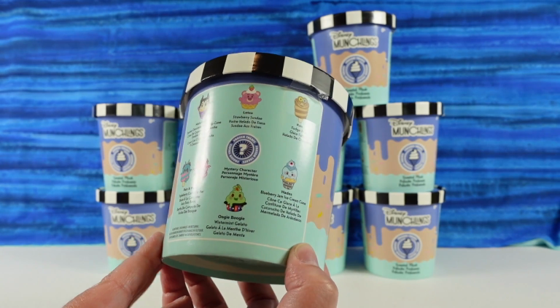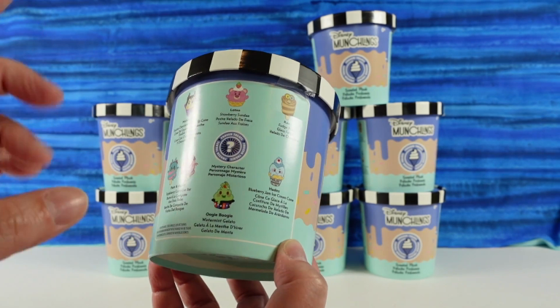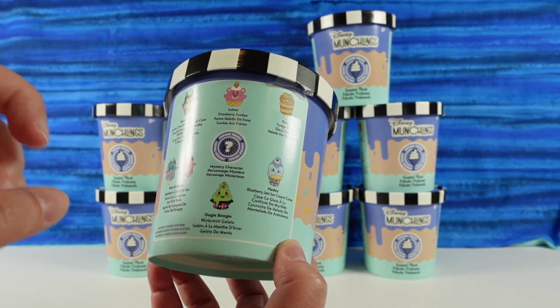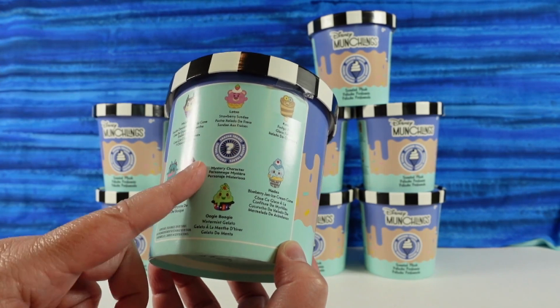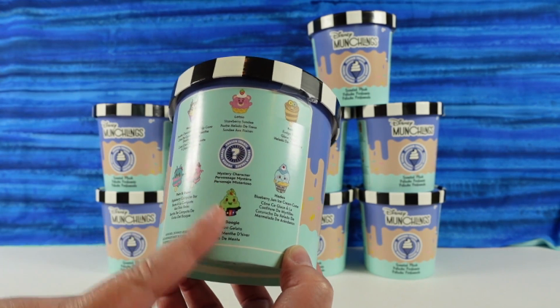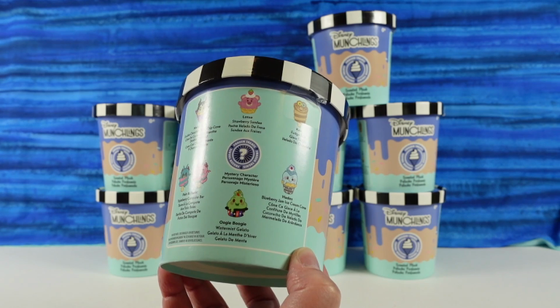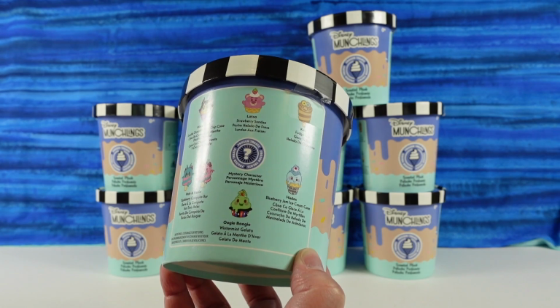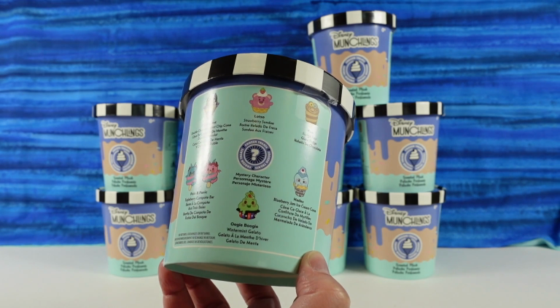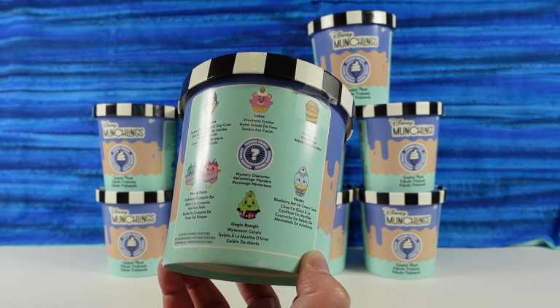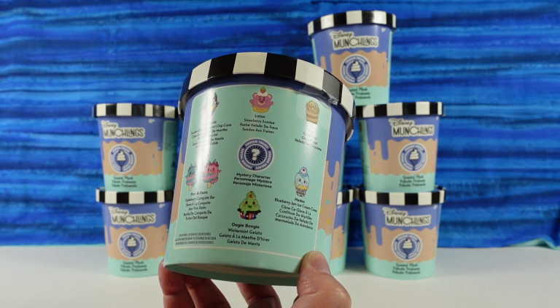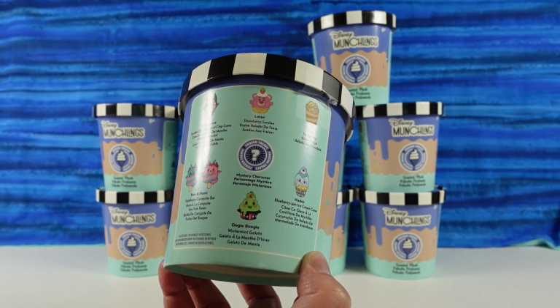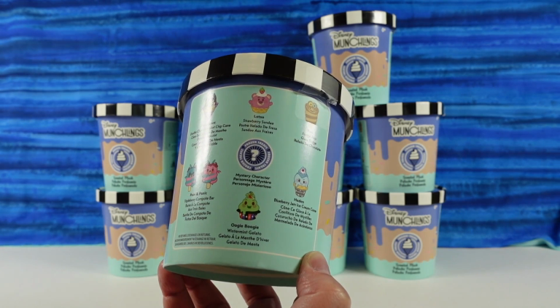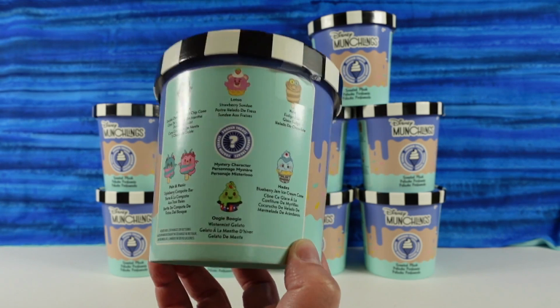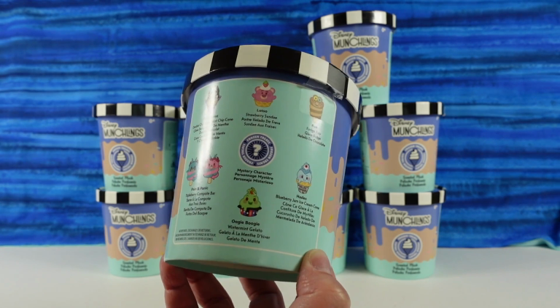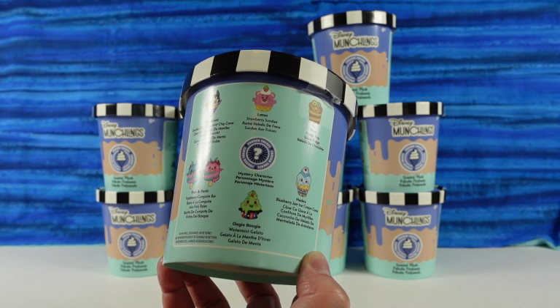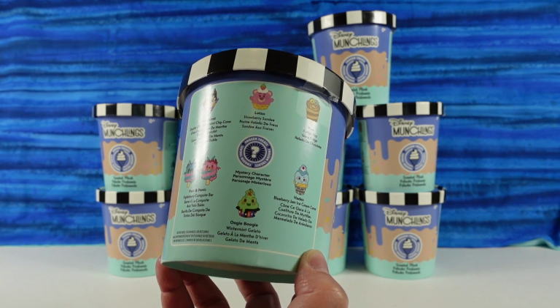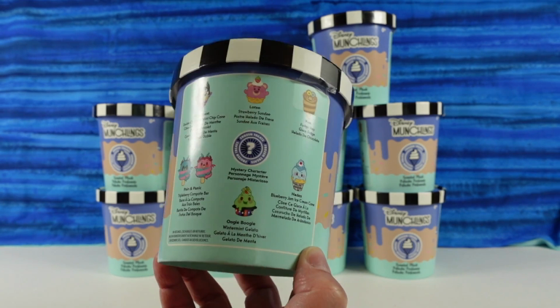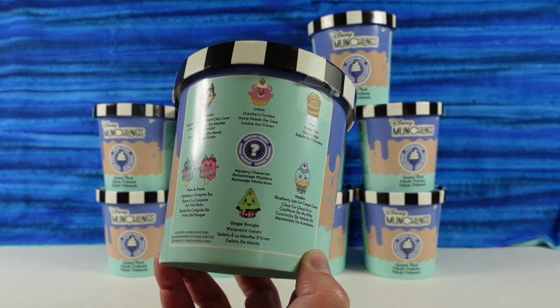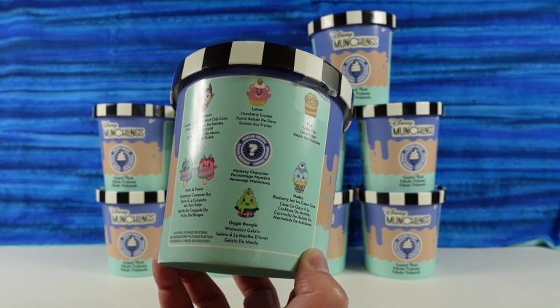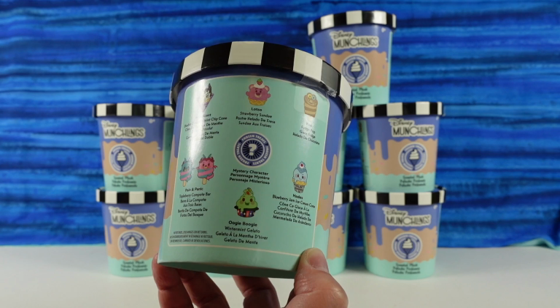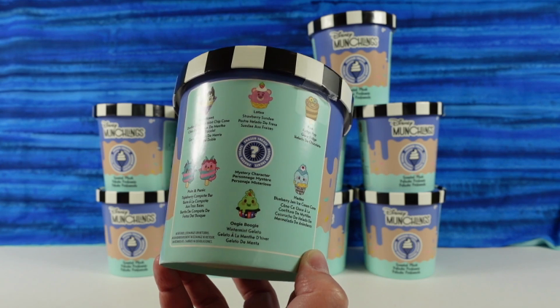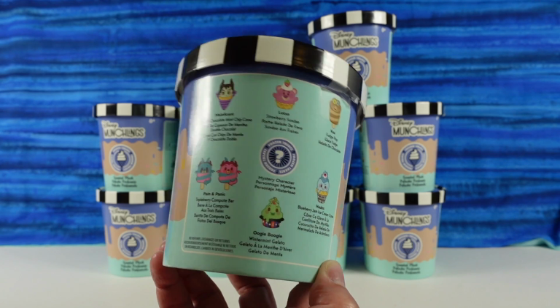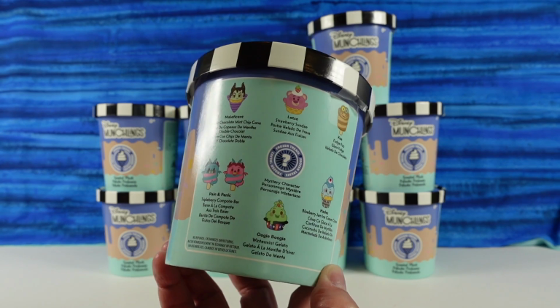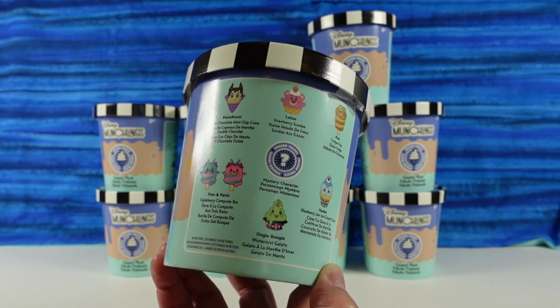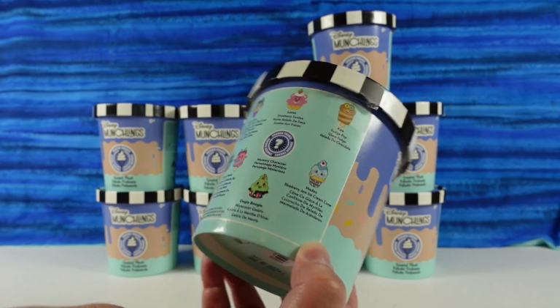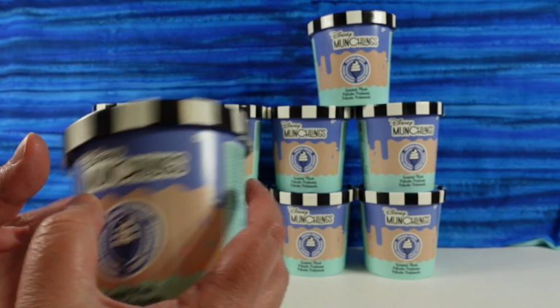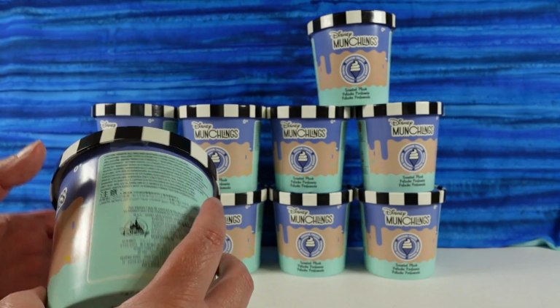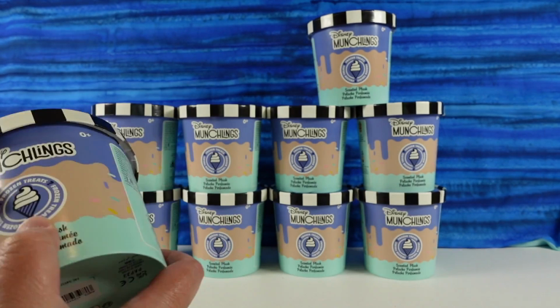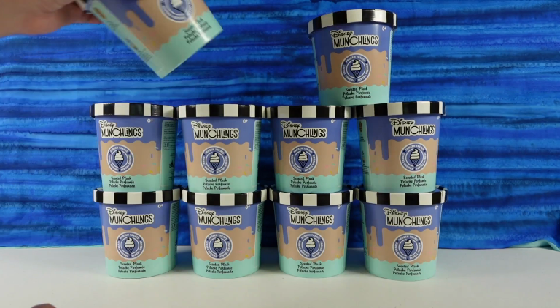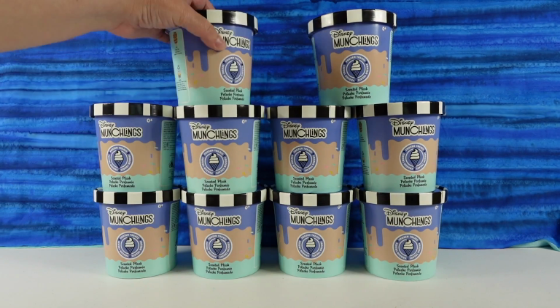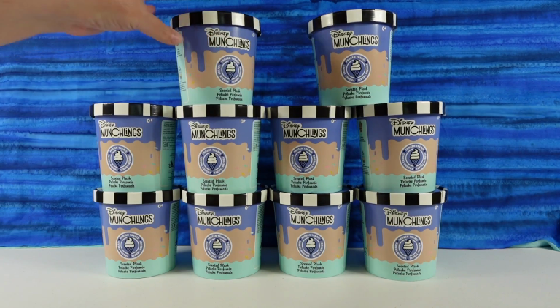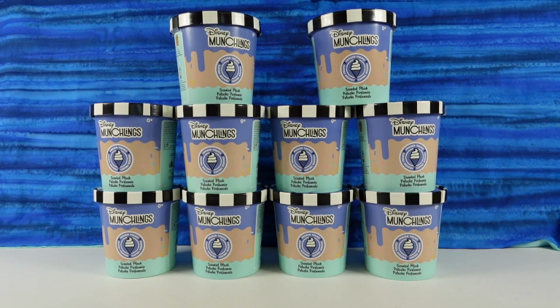There is also a variant, which would be really awesome. We've opened lots of Munchlings and haven't found a variant yet, so I think they're pretty hard to find. But we have it looks like ten to open with you today.